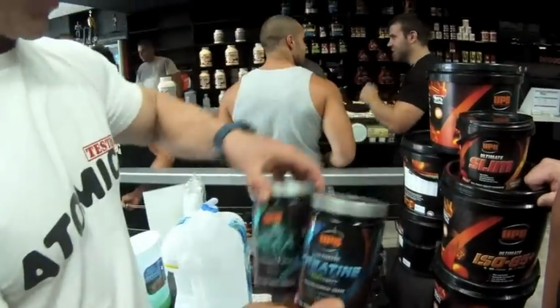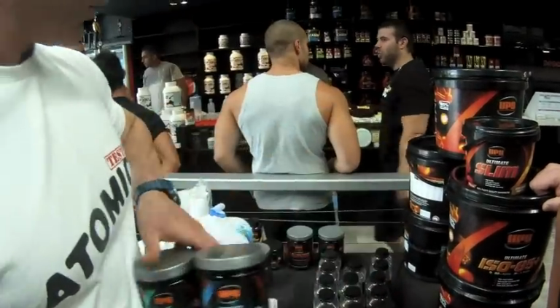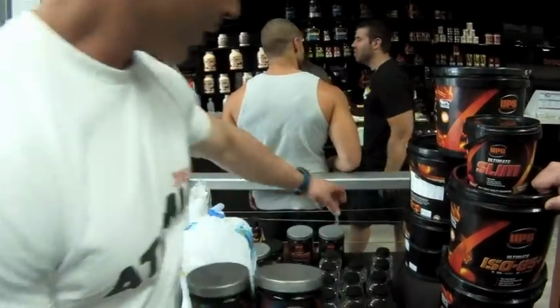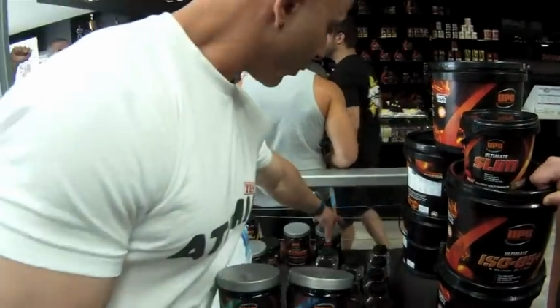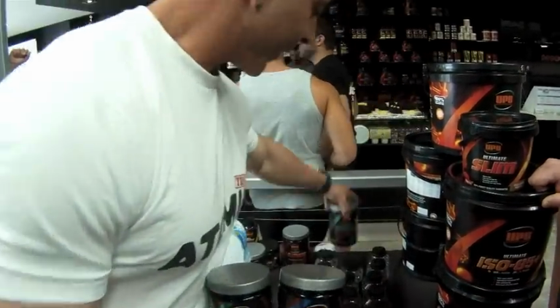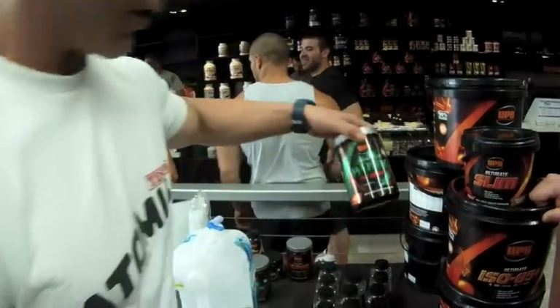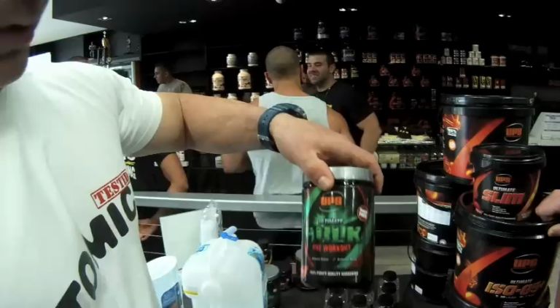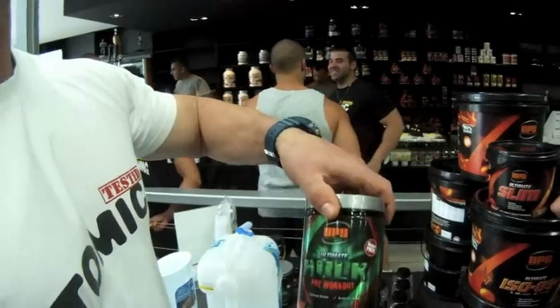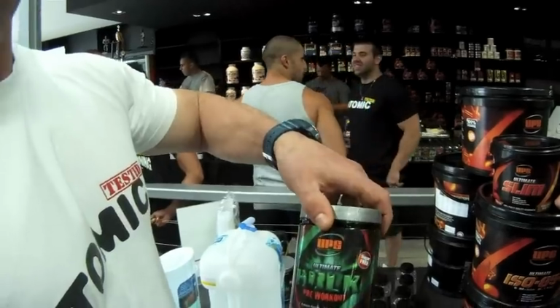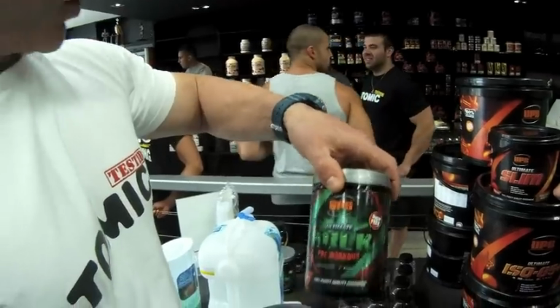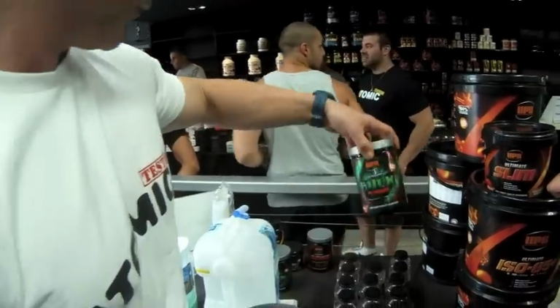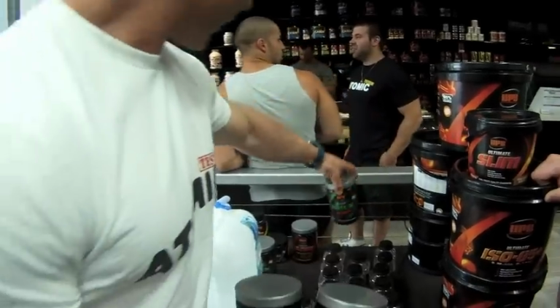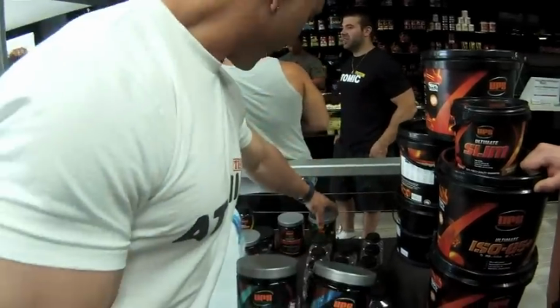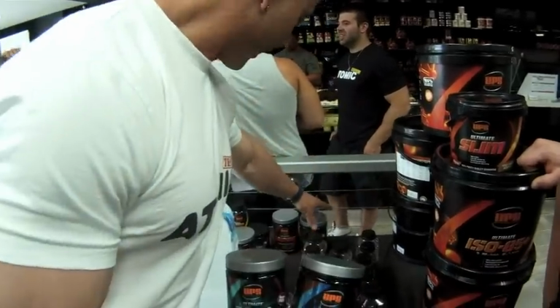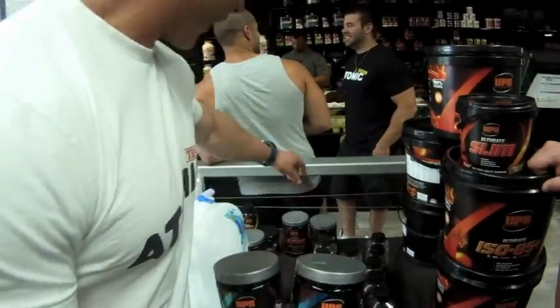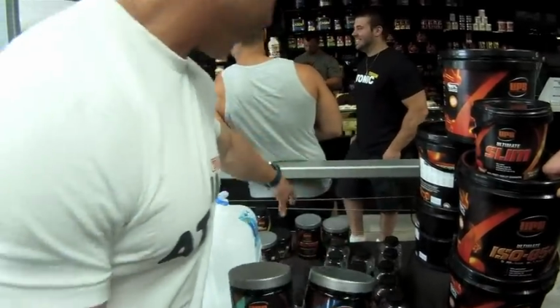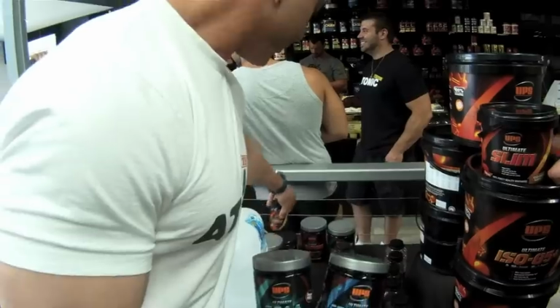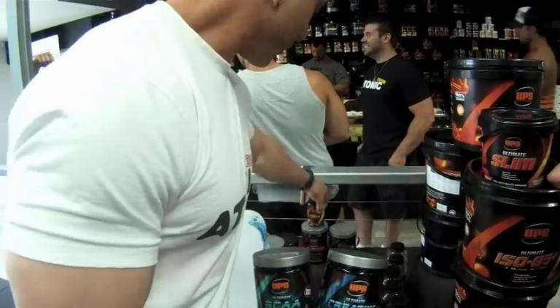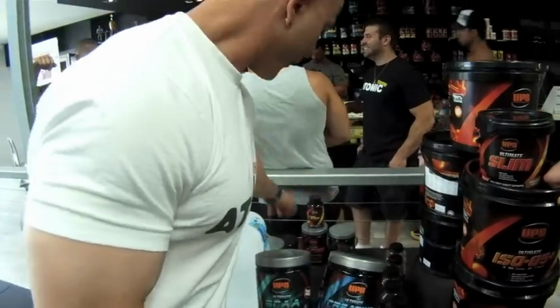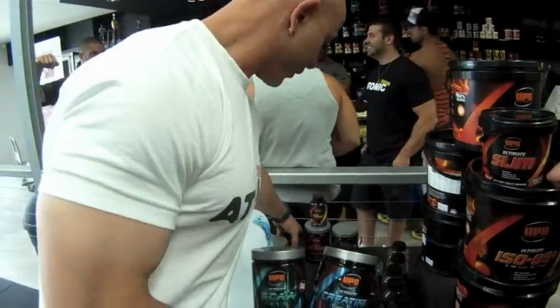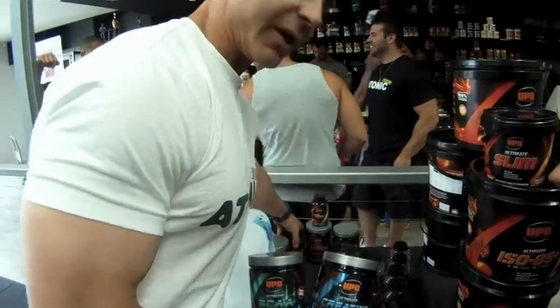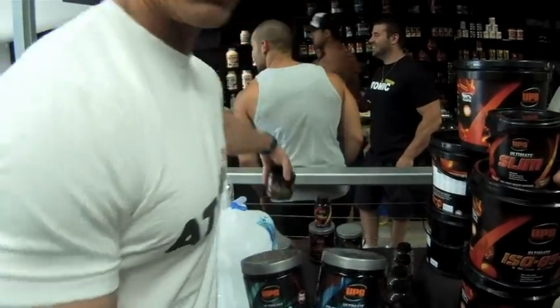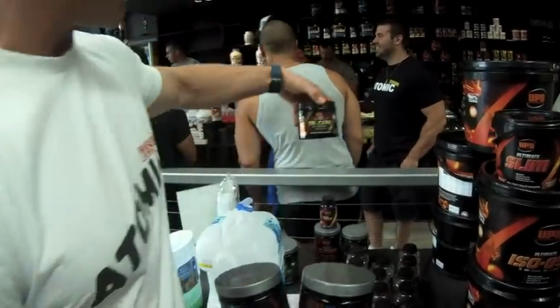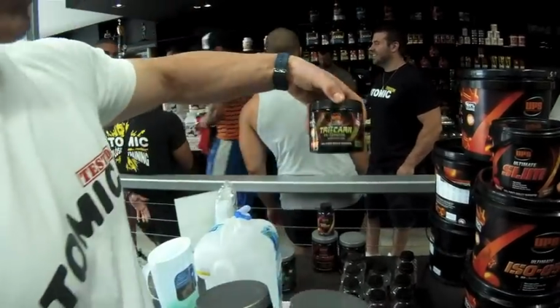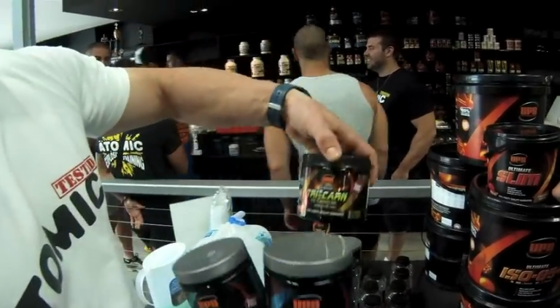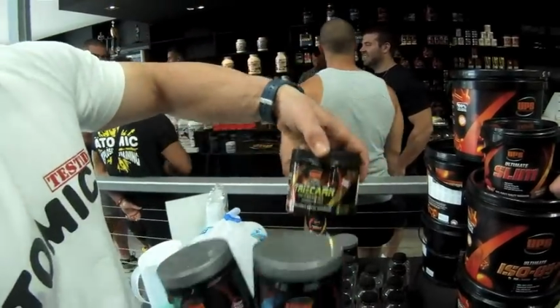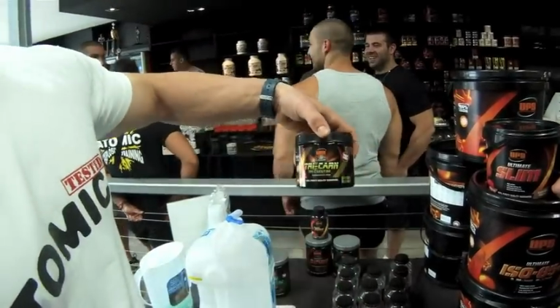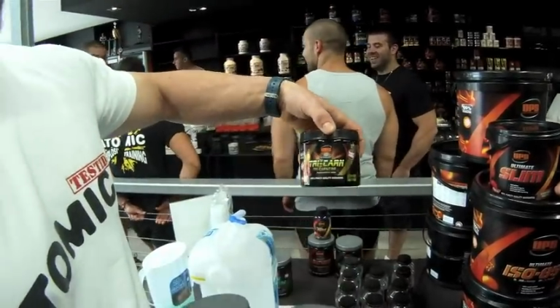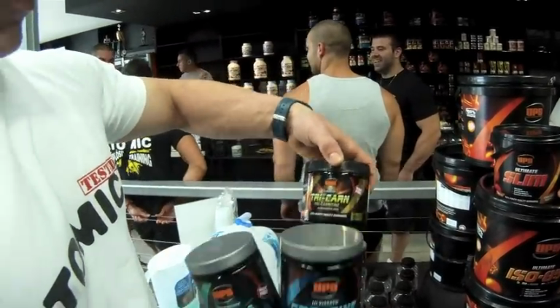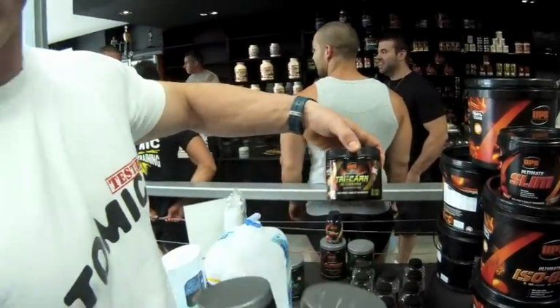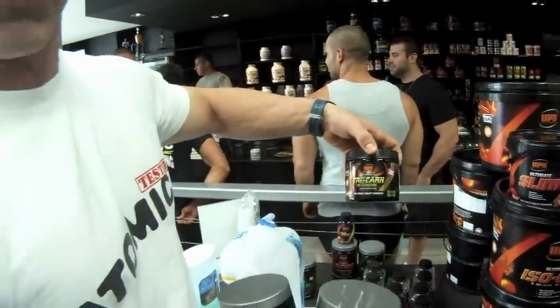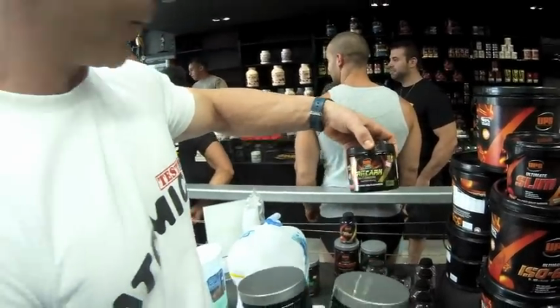One of the best ones that I've tried myself is the Hulk pre-workout. And people have been trying this one as well — the Tri-Carn — which I'm going to give a go myself; a little bit of fat-burning and fat-stripping.